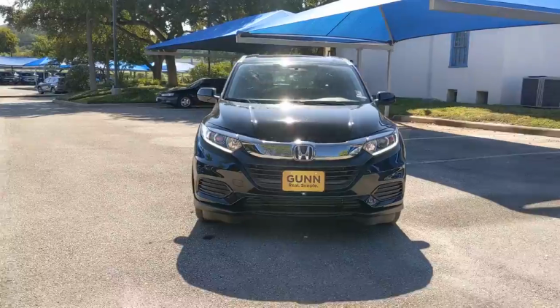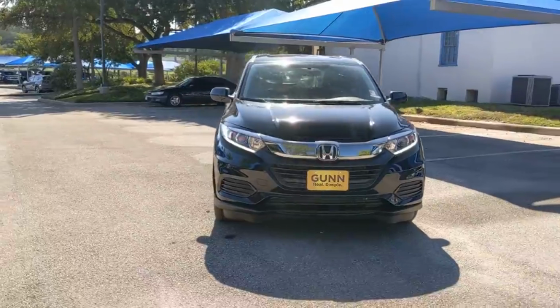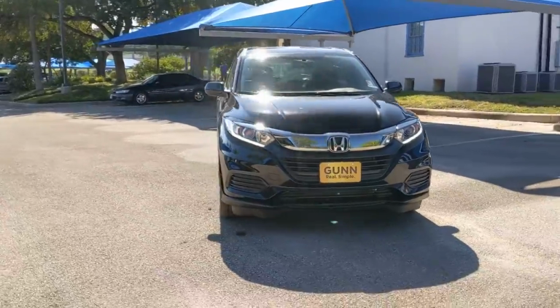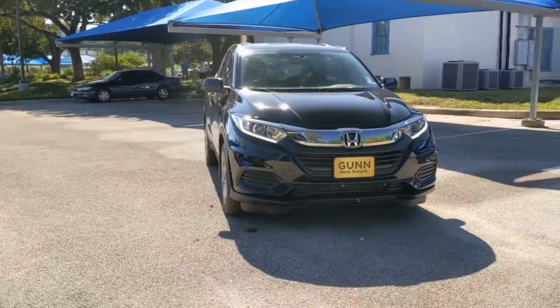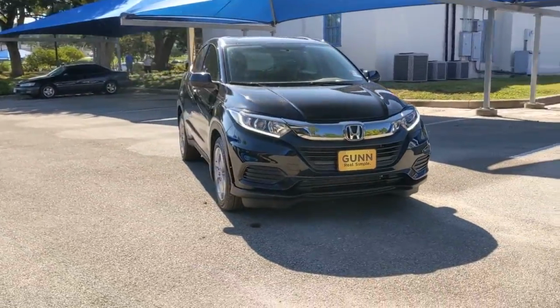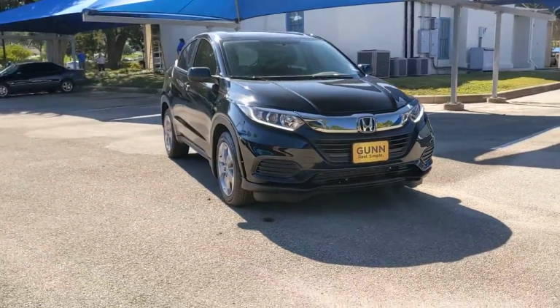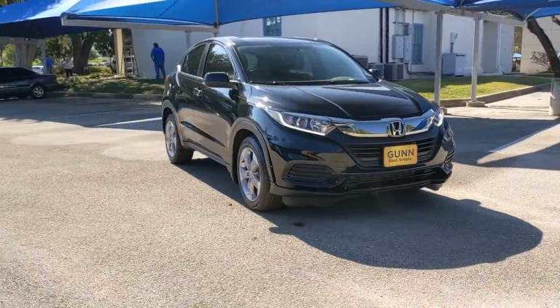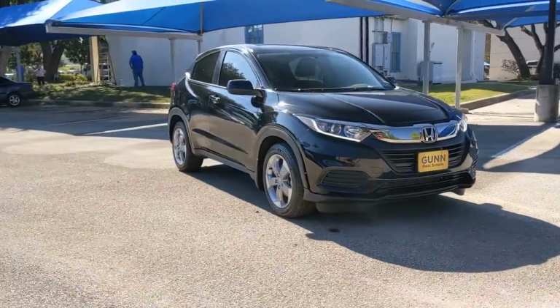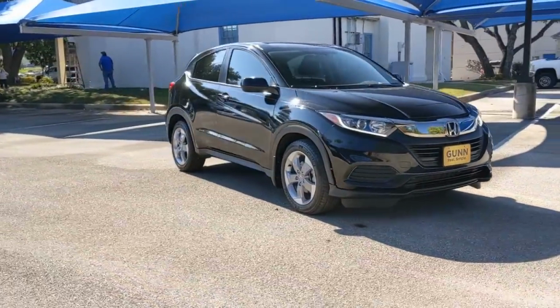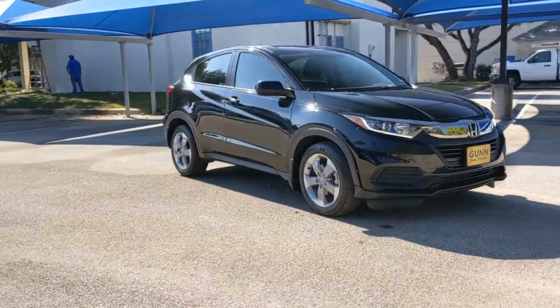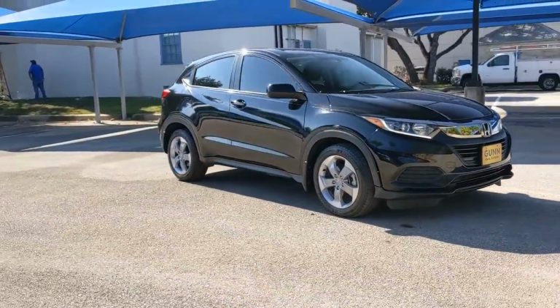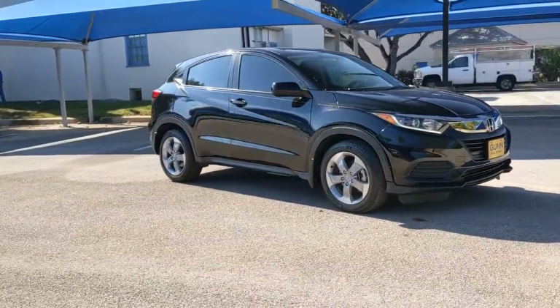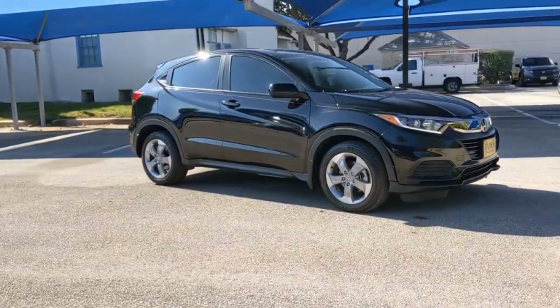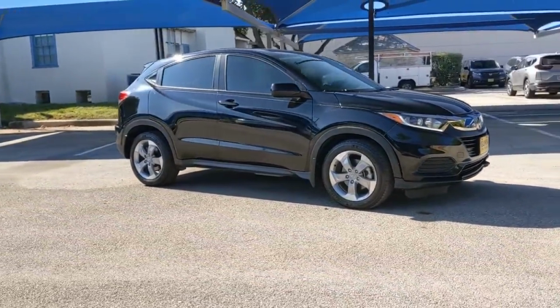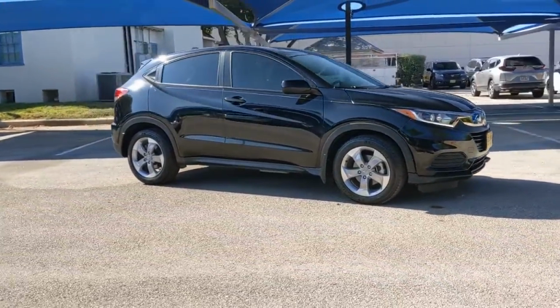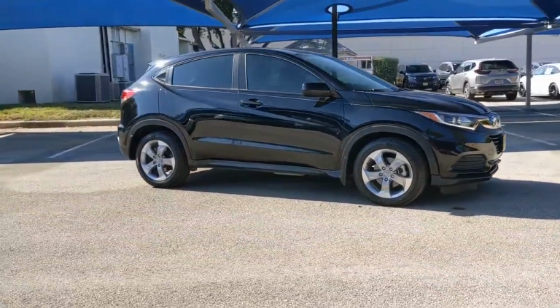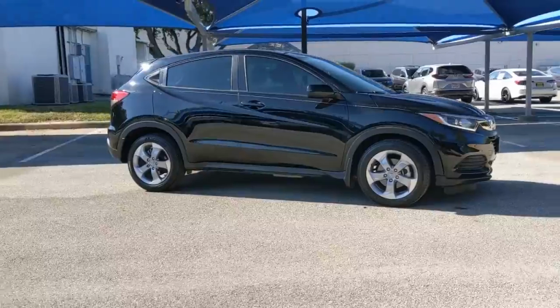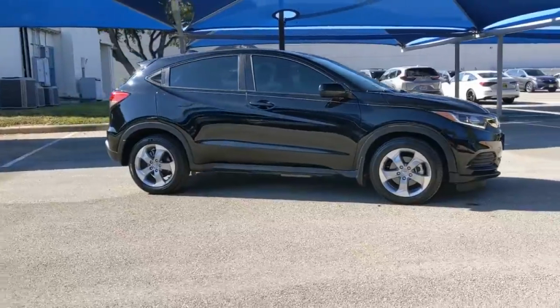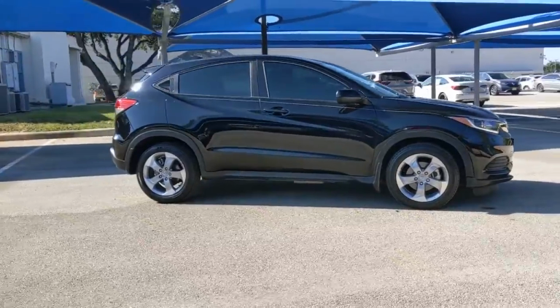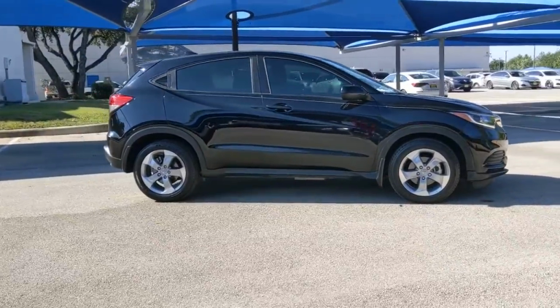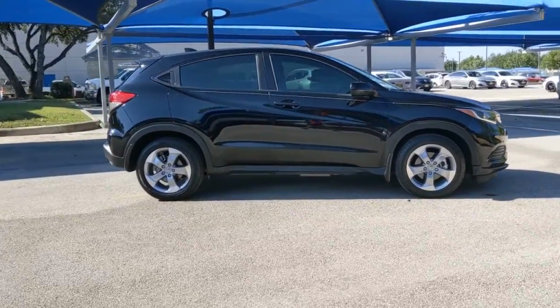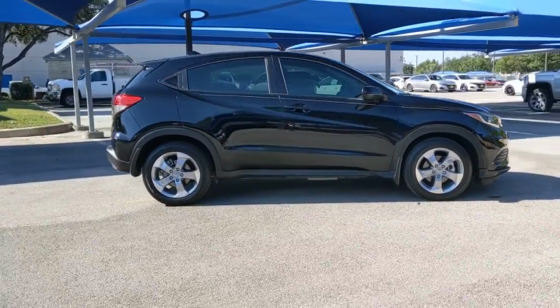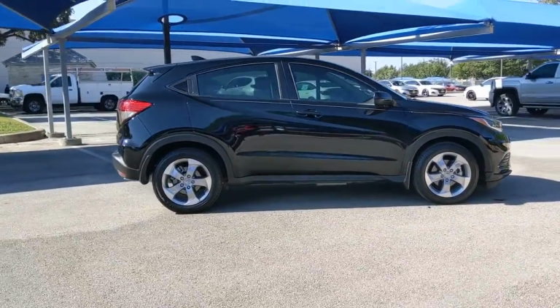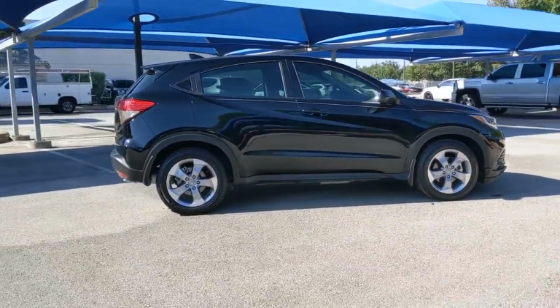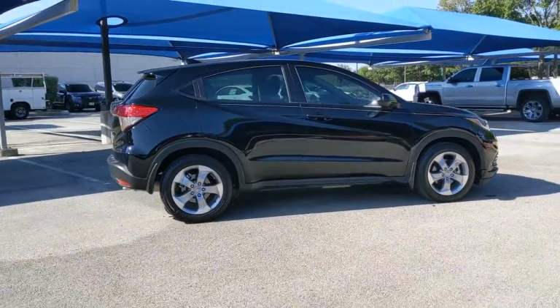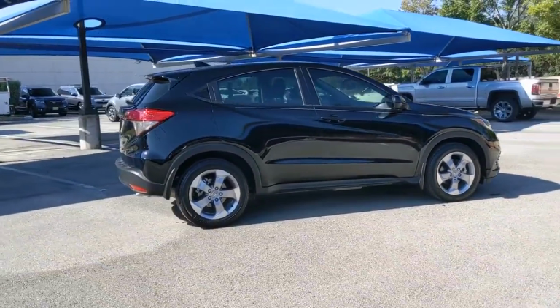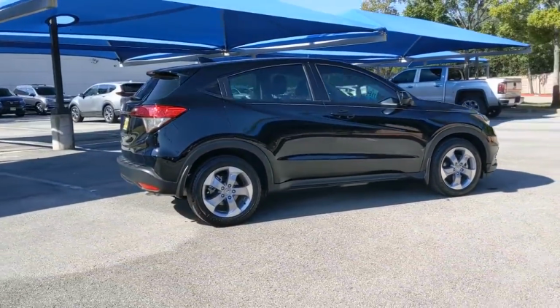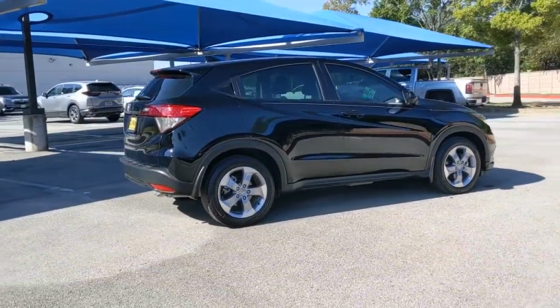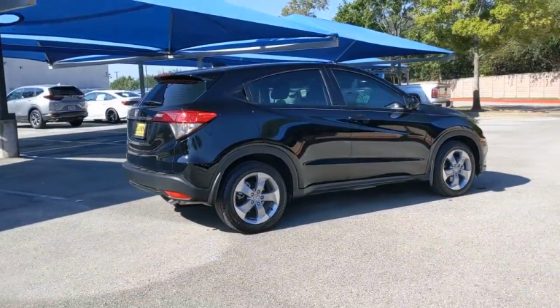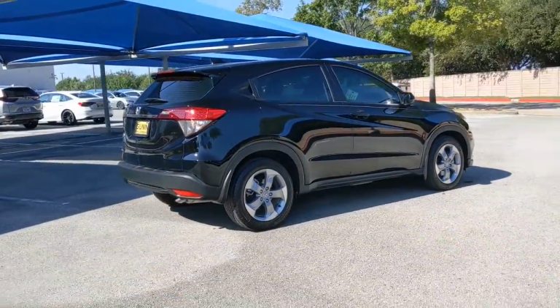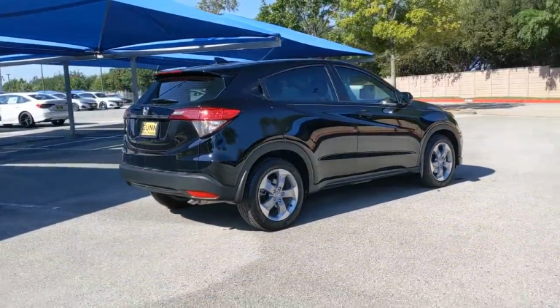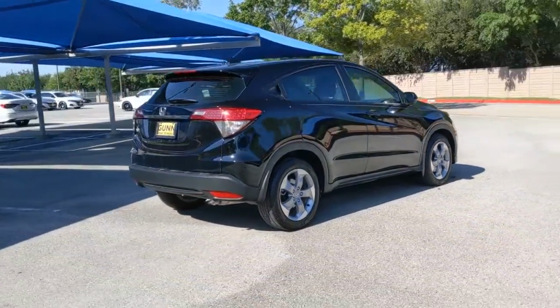Looking for your dream car? It could be the 2021 Honda HRV. This vehicle is an outstanding buy with fewer than 10,000 miles on the odometer.